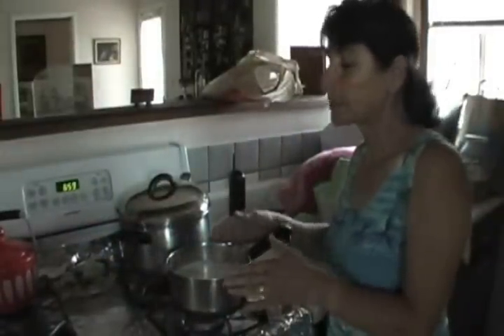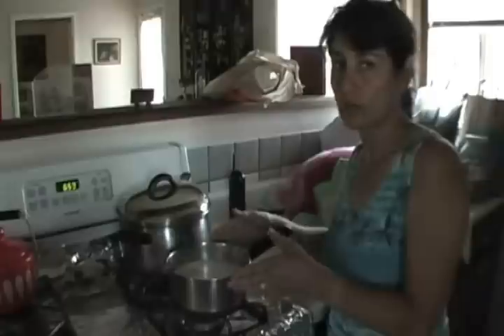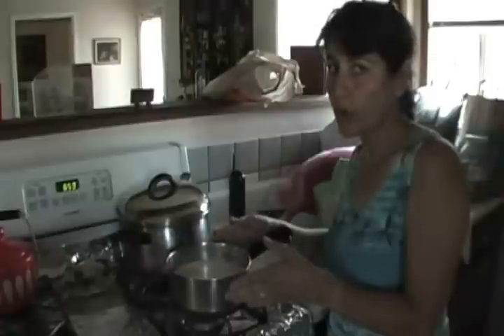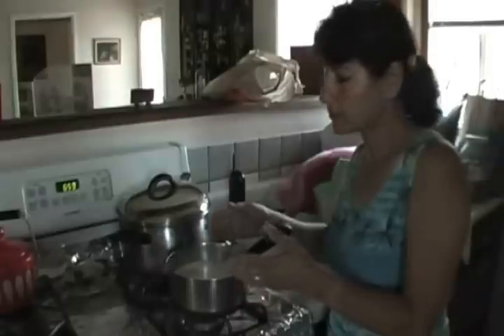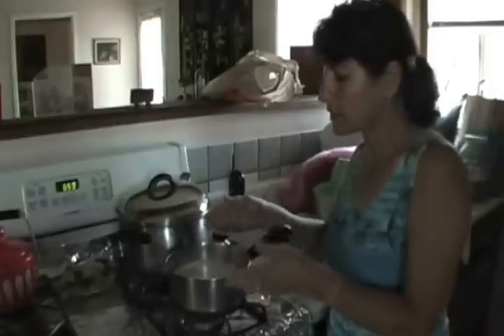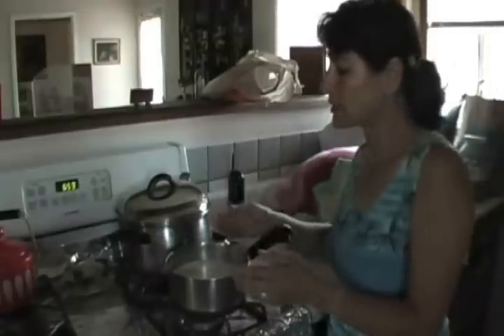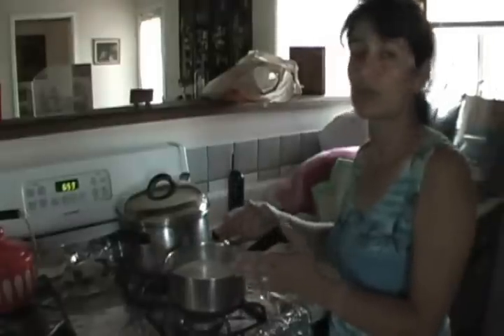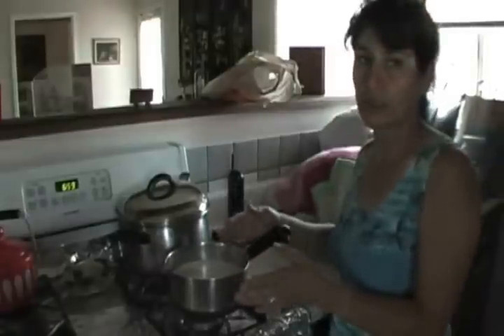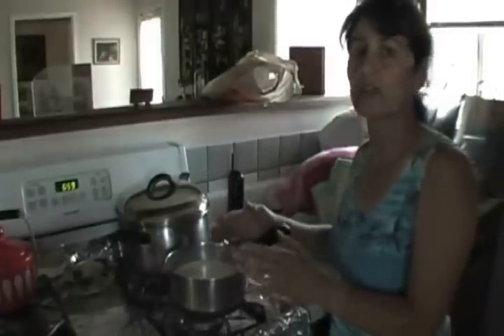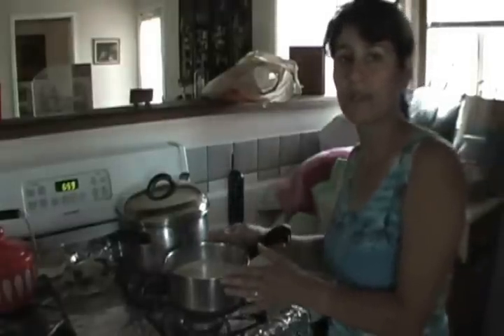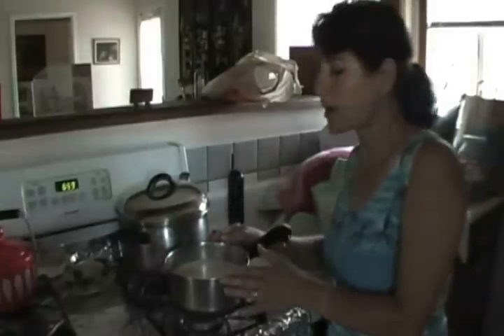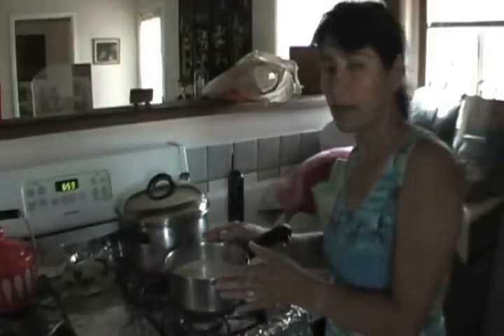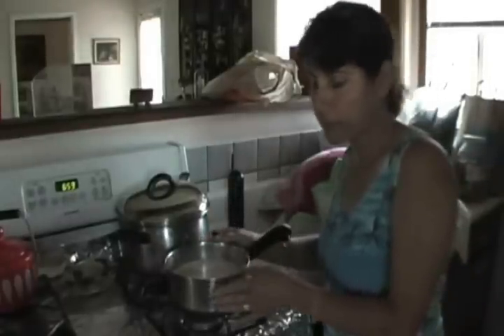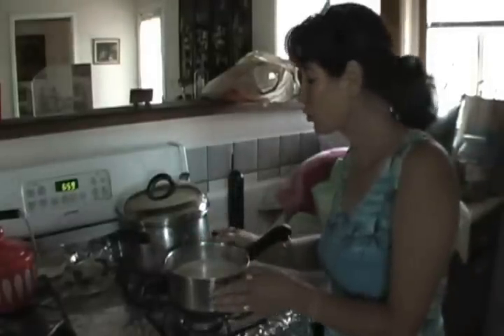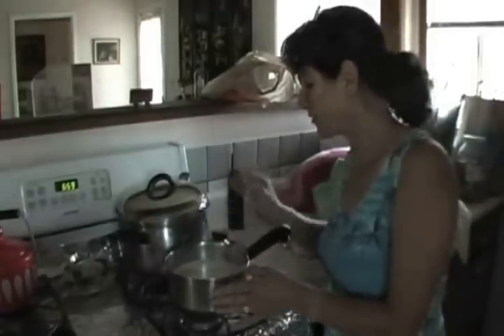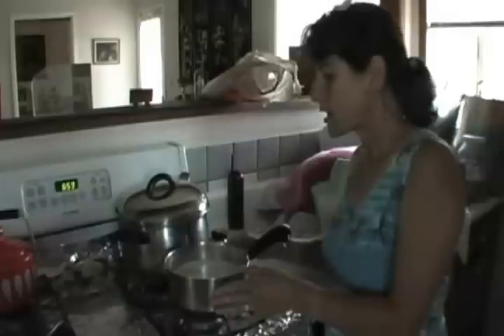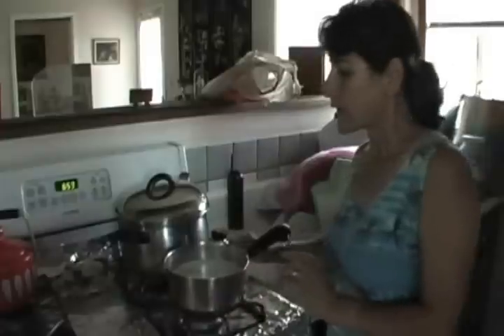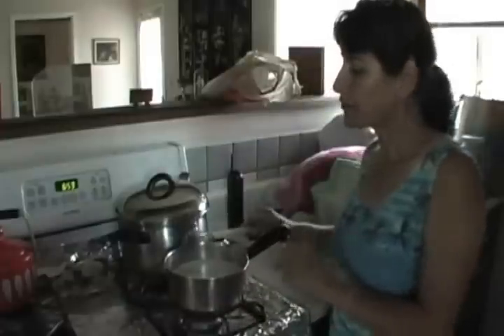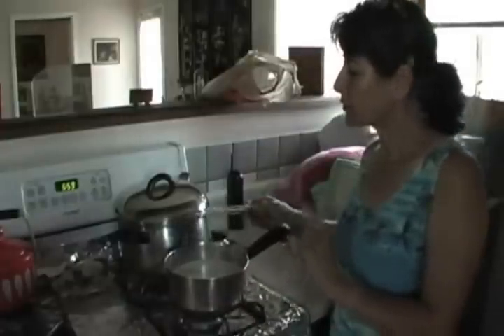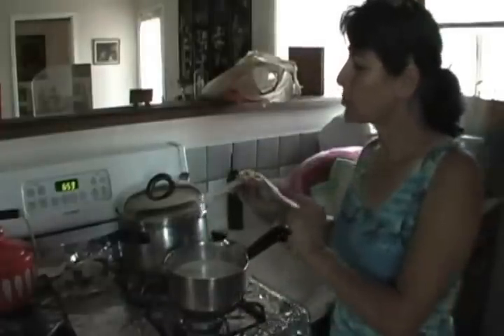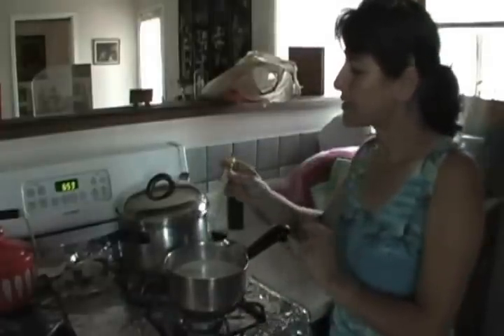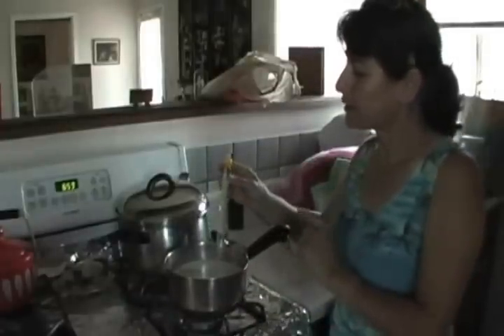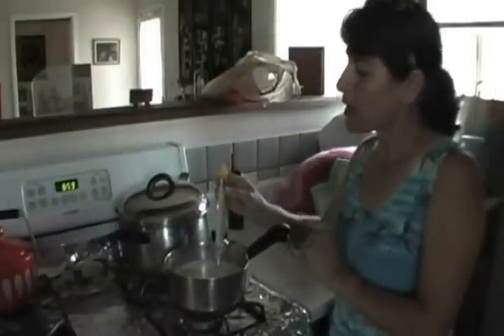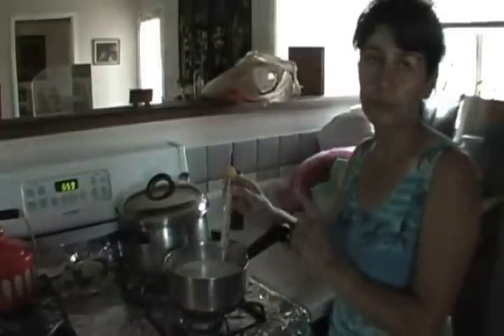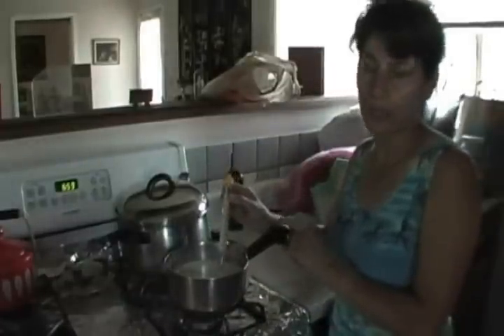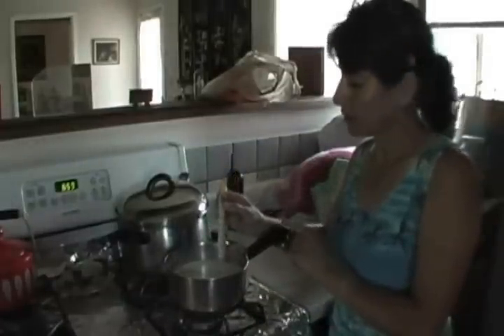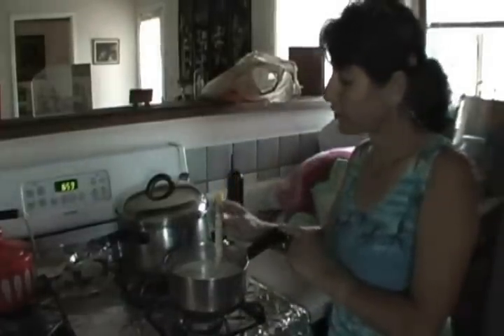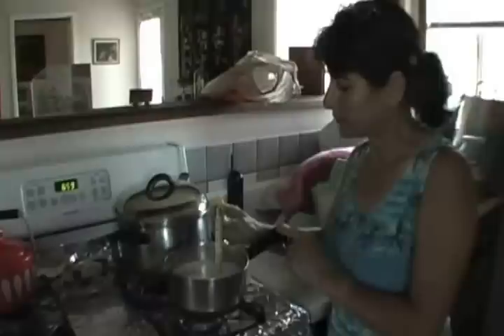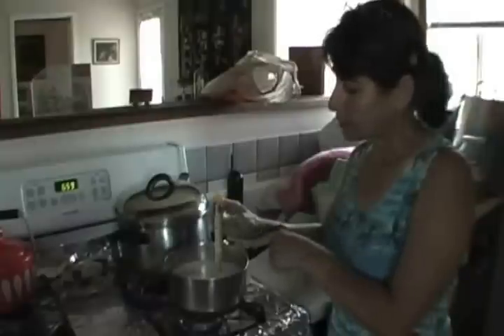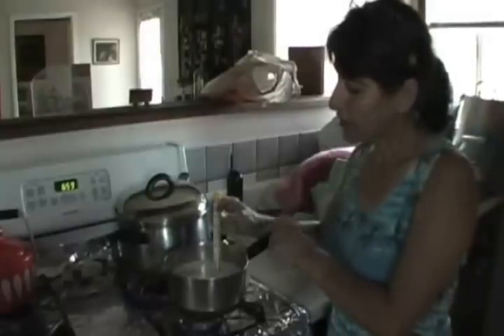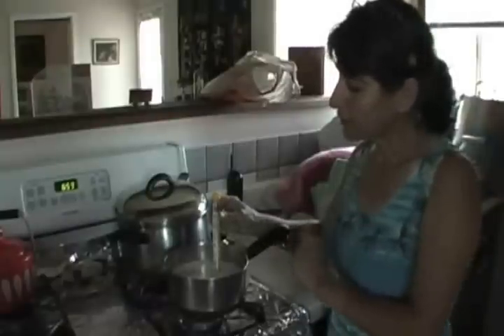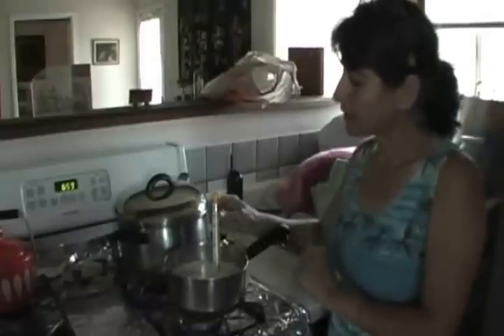When it starts to boil, you turn it off and leave it about 10 minutes to cool off. After that, it has to be exactly 100 degrees Fahrenheit. We'll check it and you'll see.